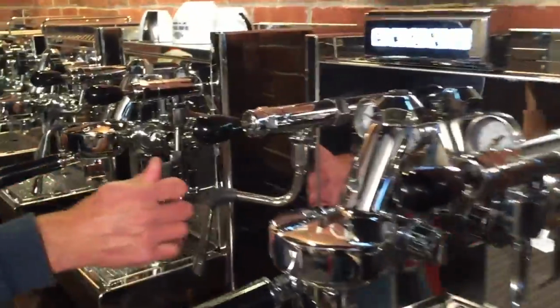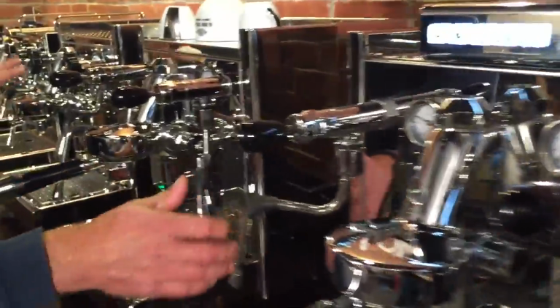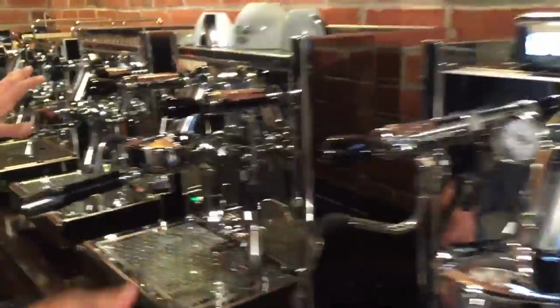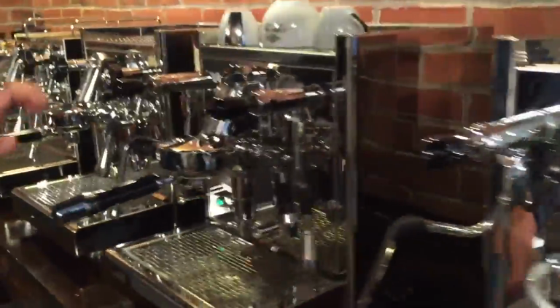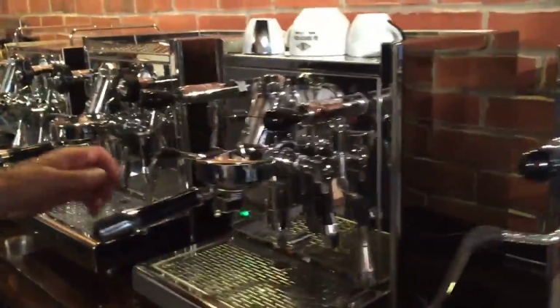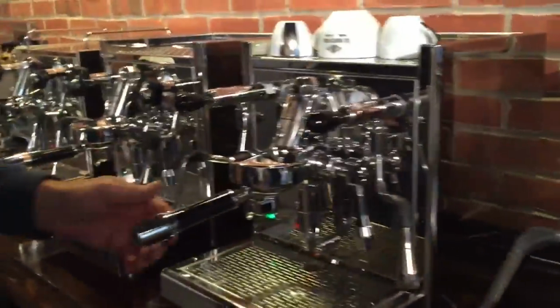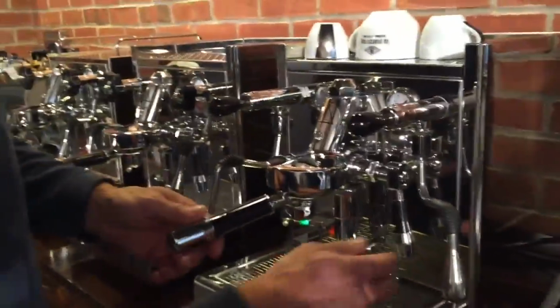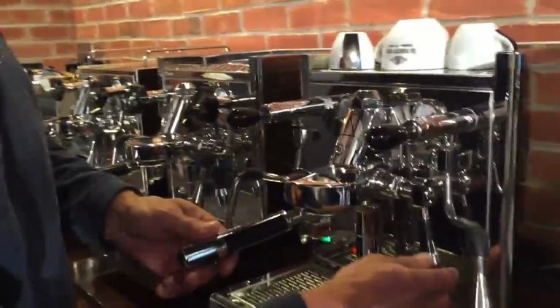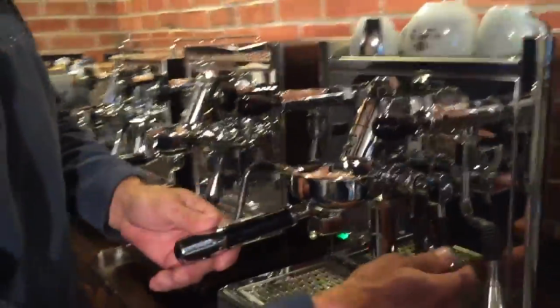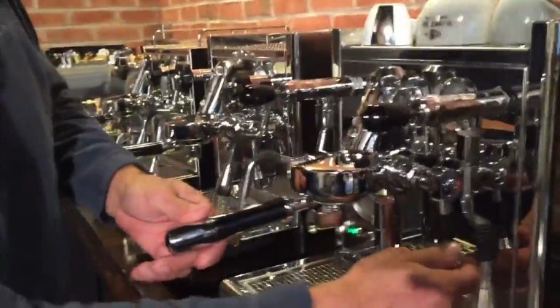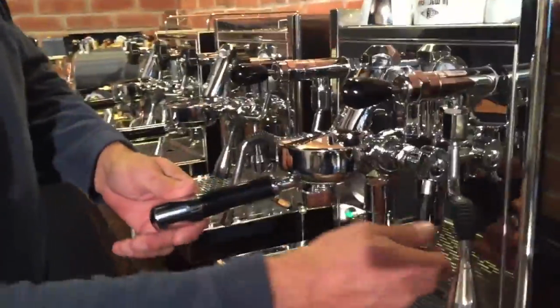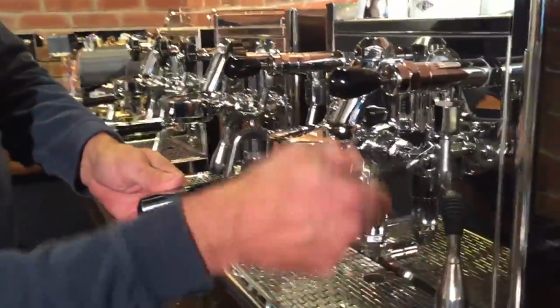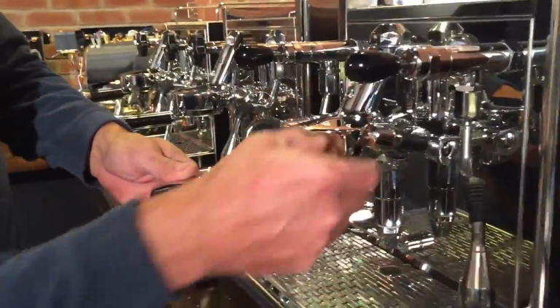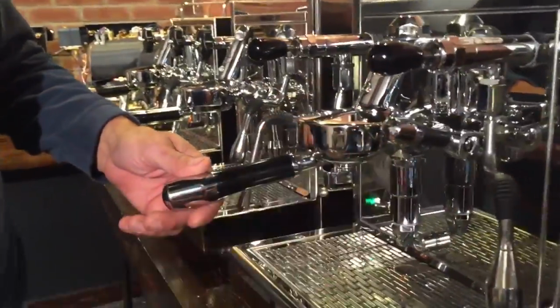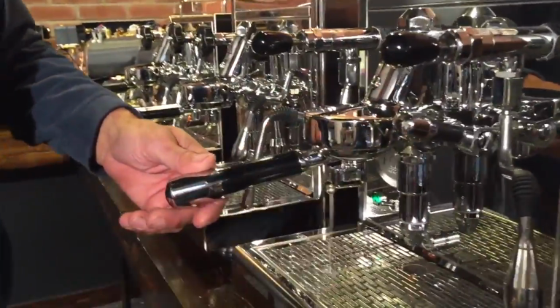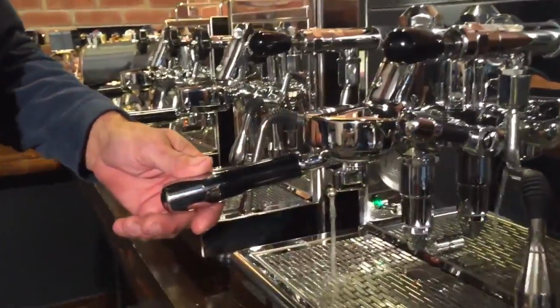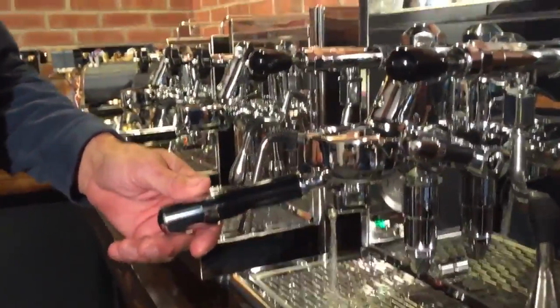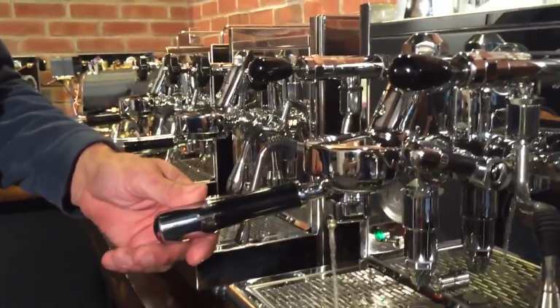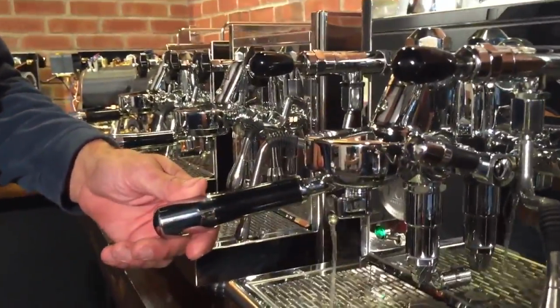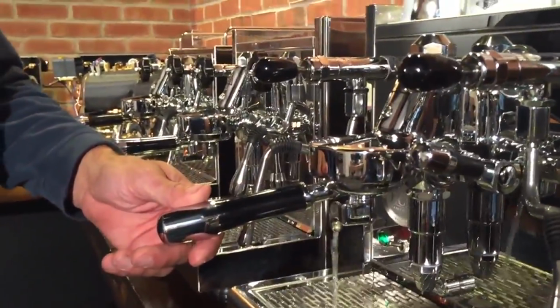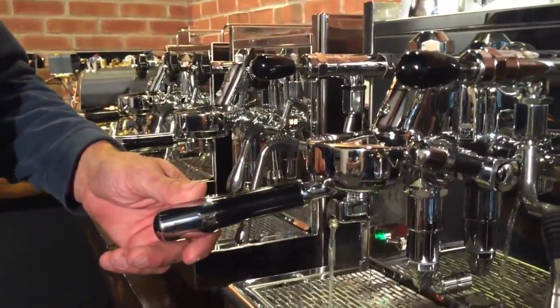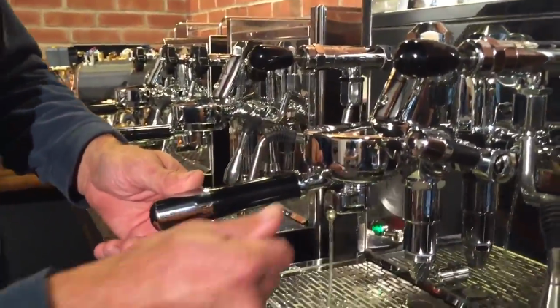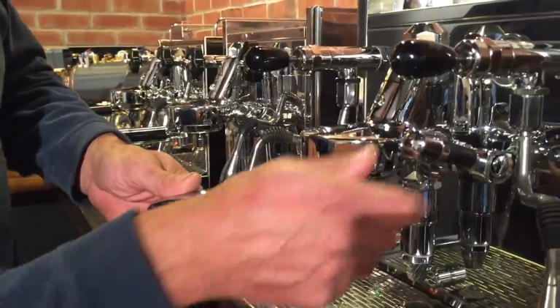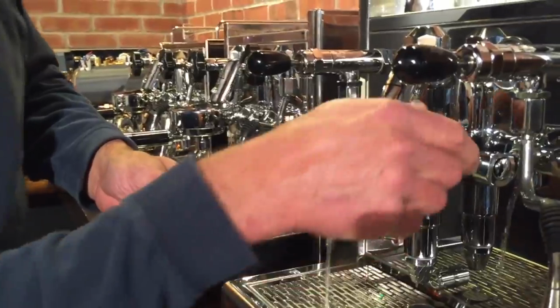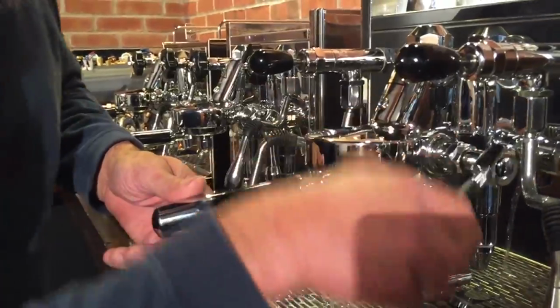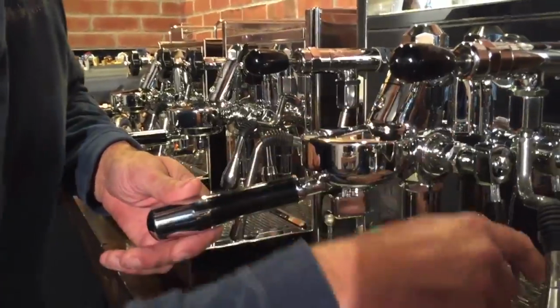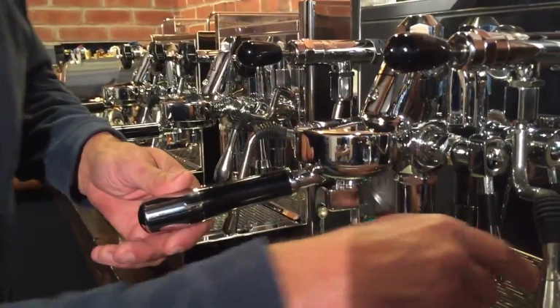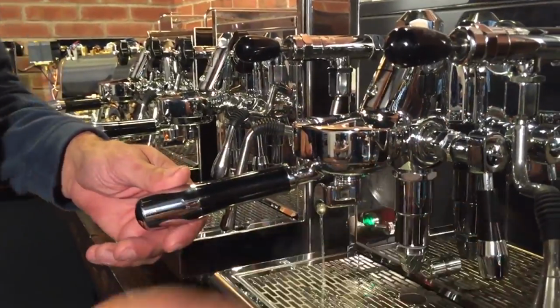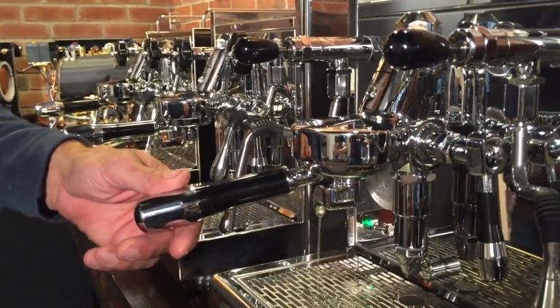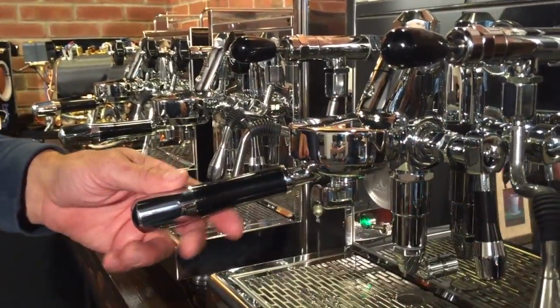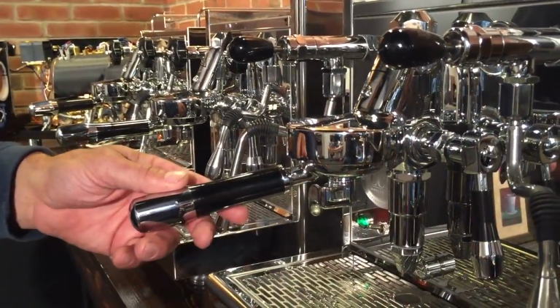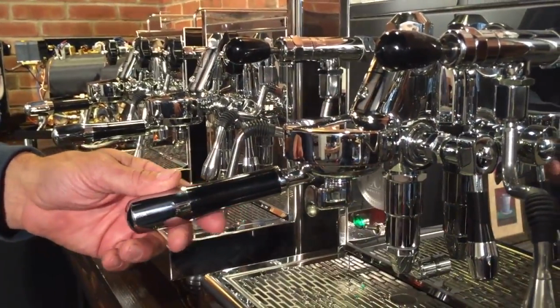On the other machines — the Mechanica and Technica 4 — it works off a lever. Raise the lever up to start the pump and the brewing process, and put it down to turn it off.